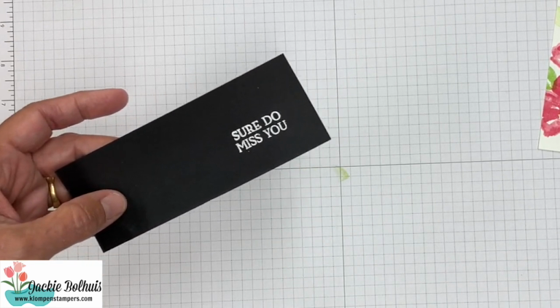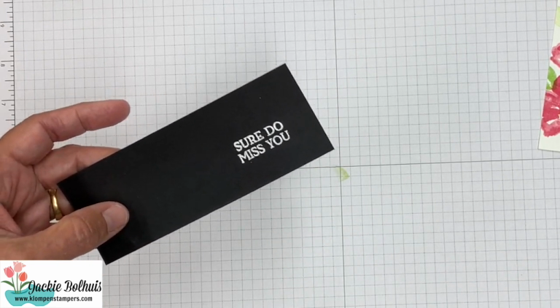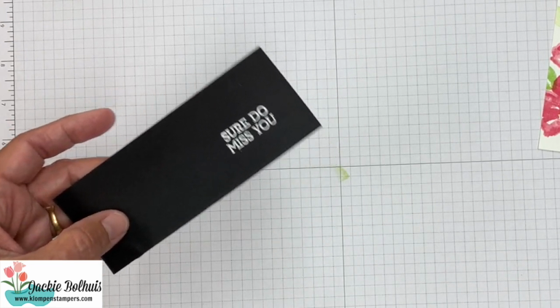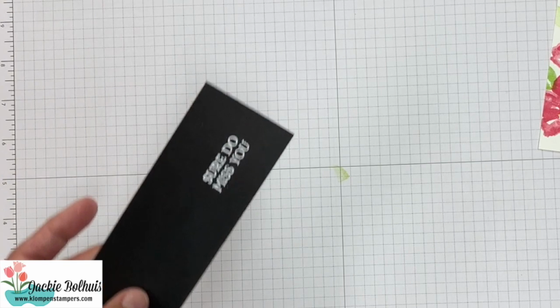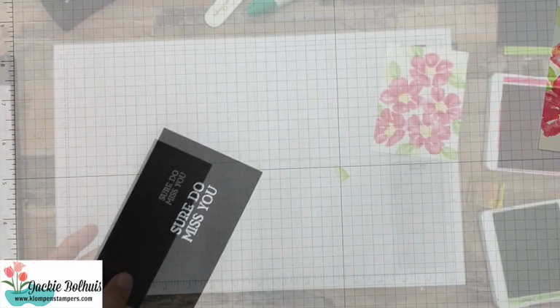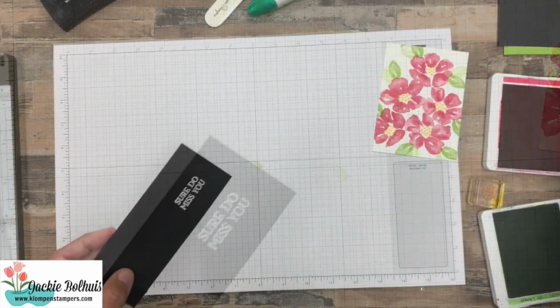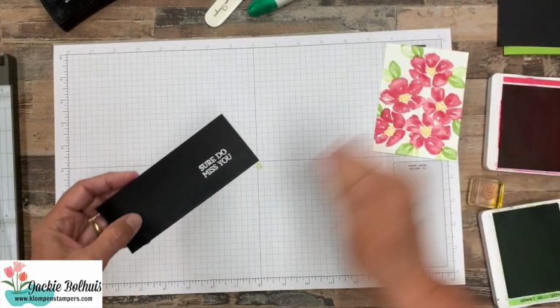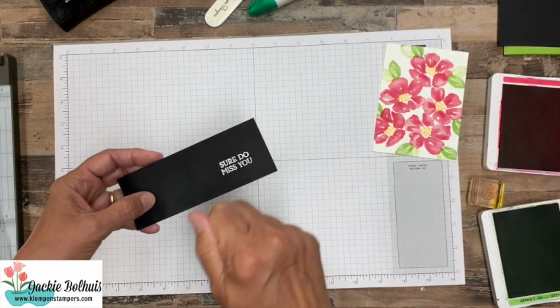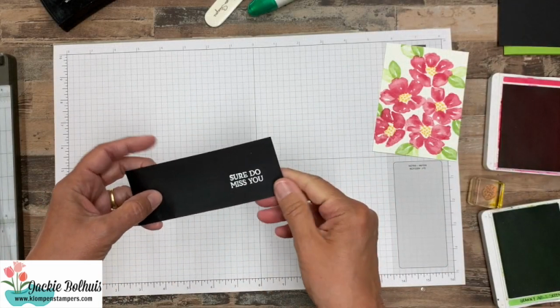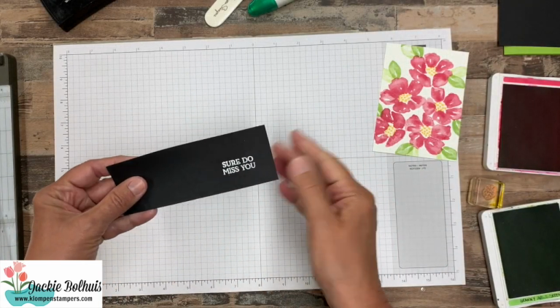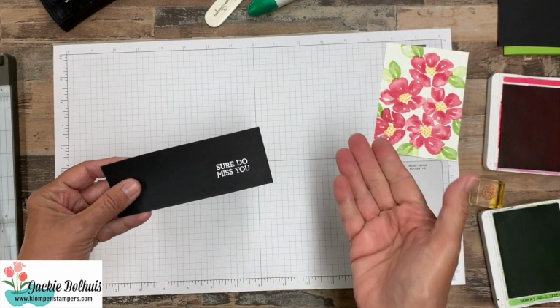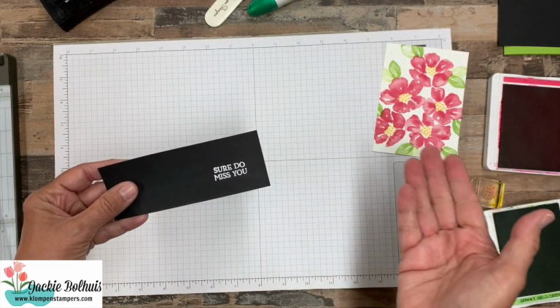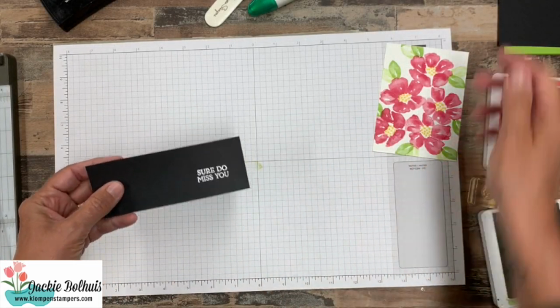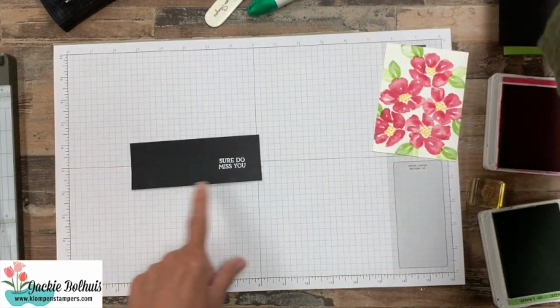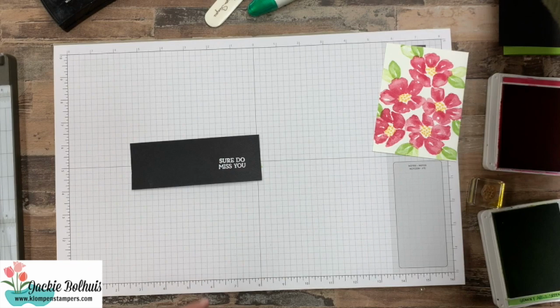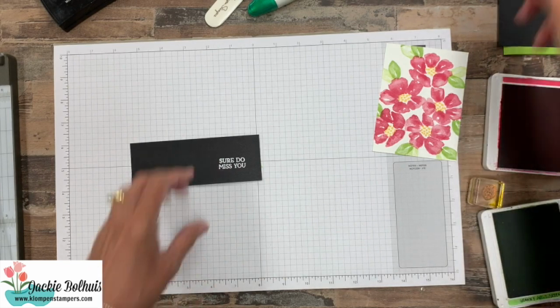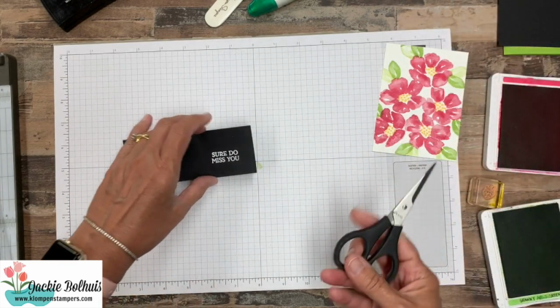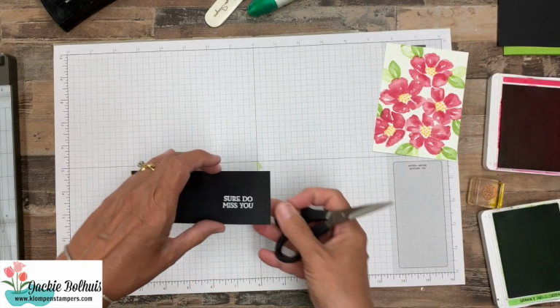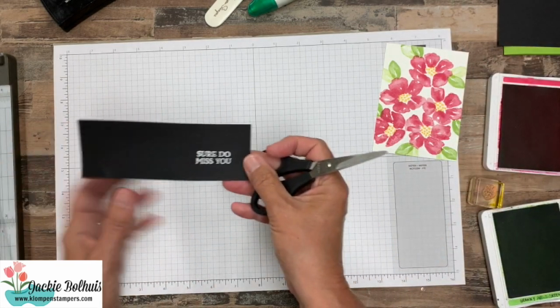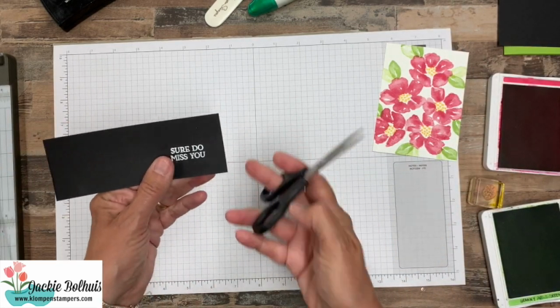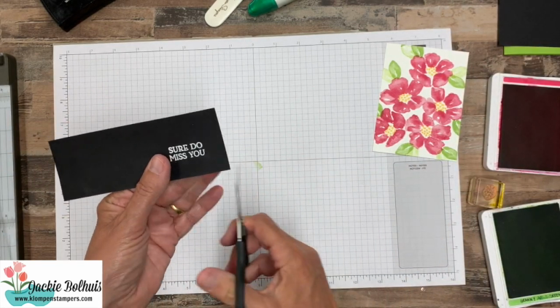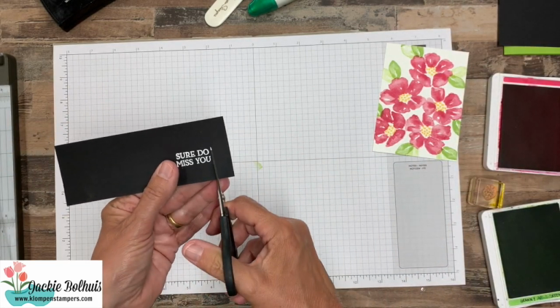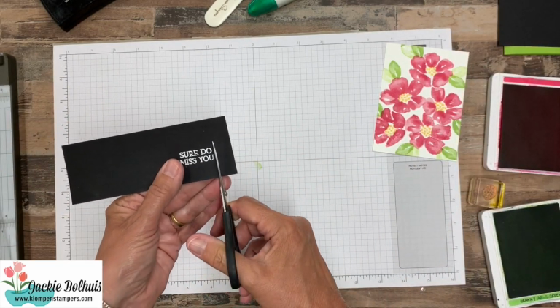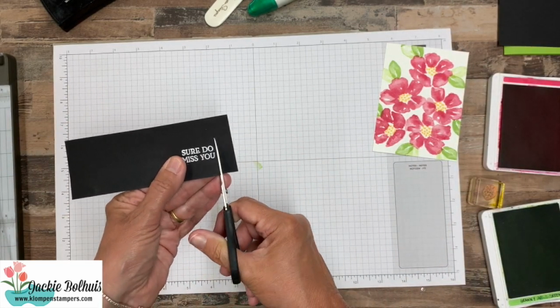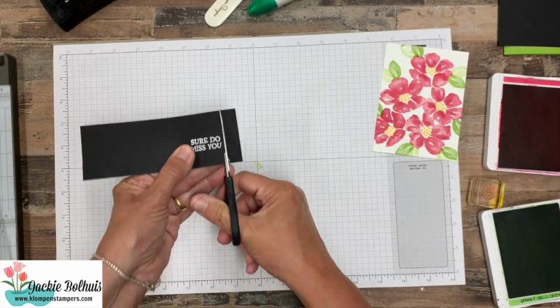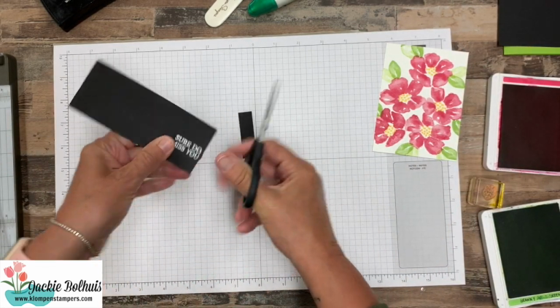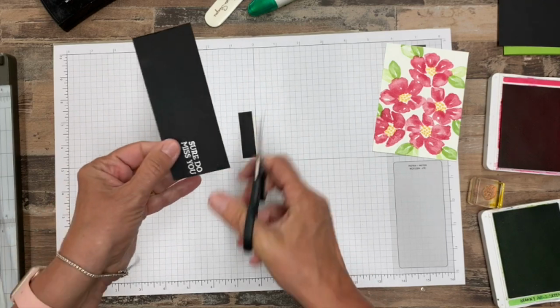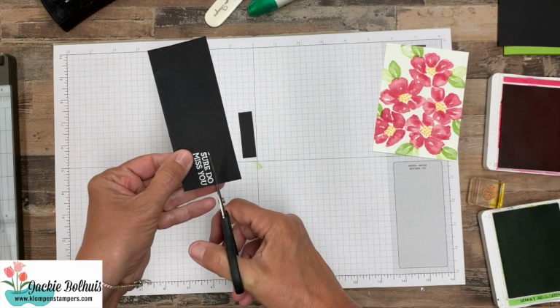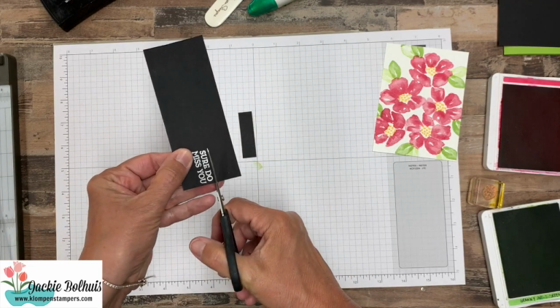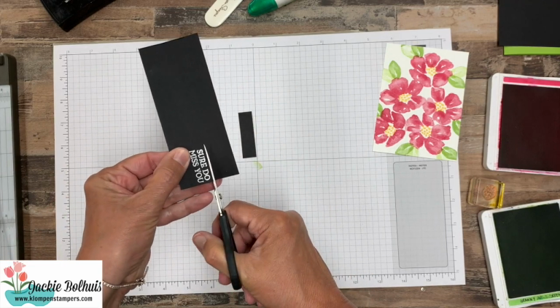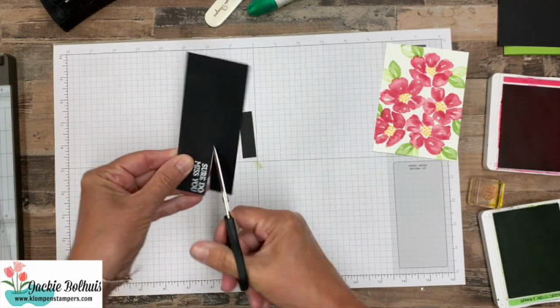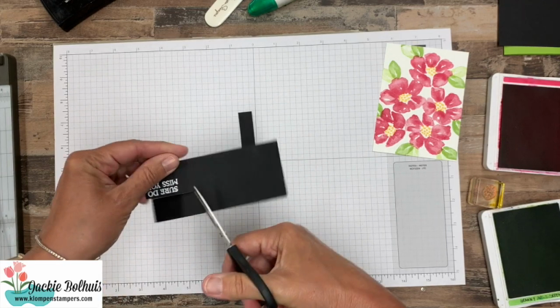When it's done, it's done. If you keep melting it, it's going to flatten out and you're going to lose that nice raised shiny image.